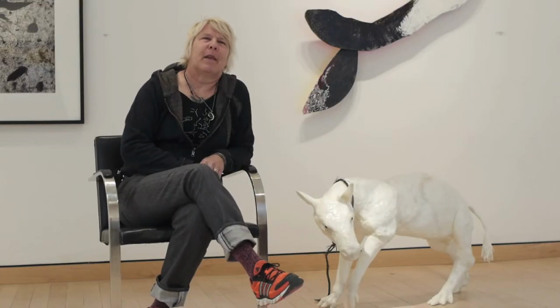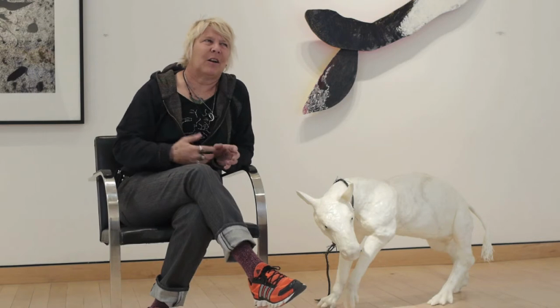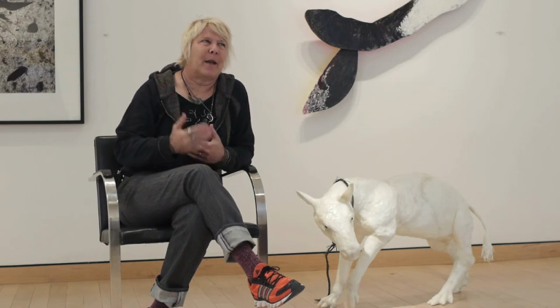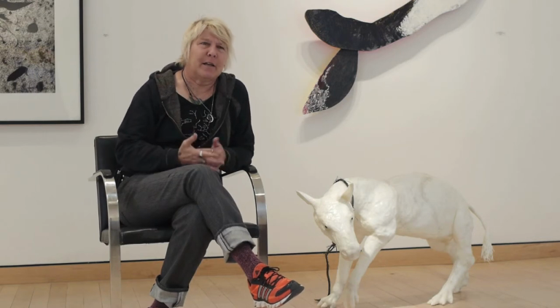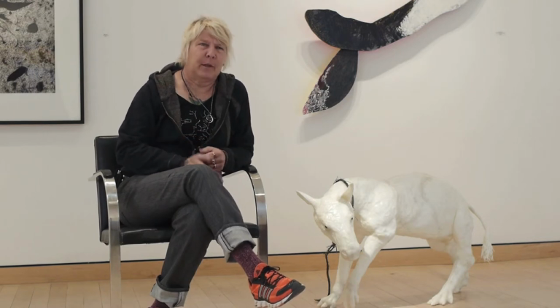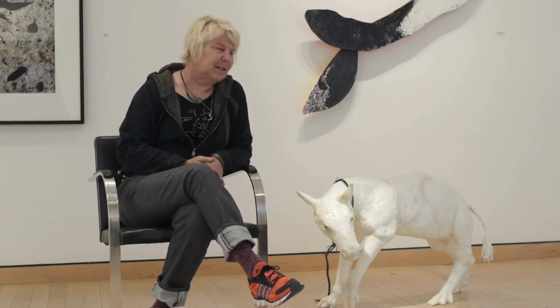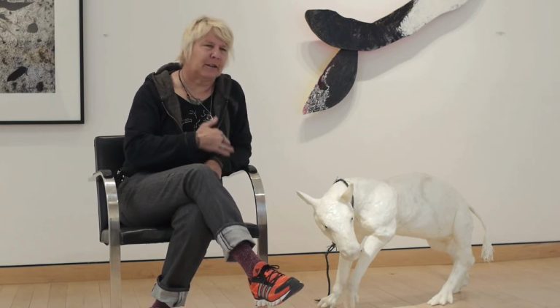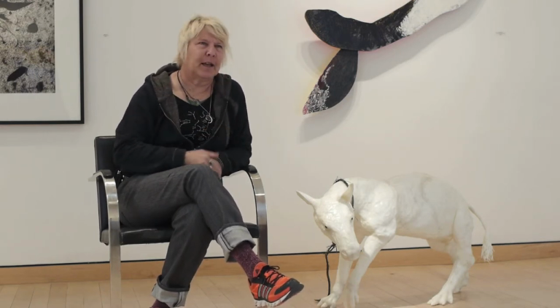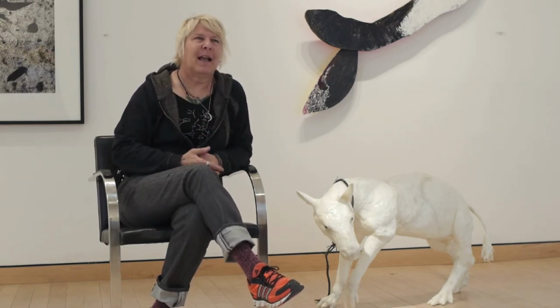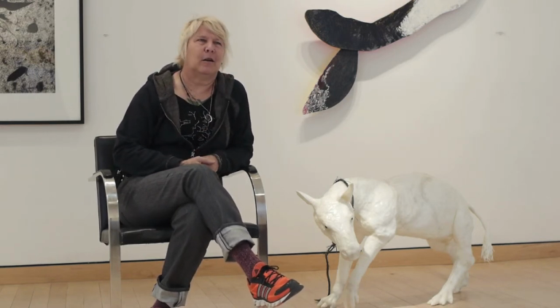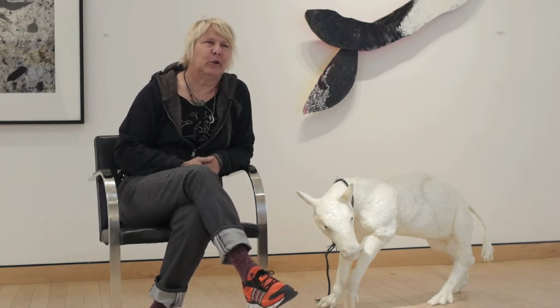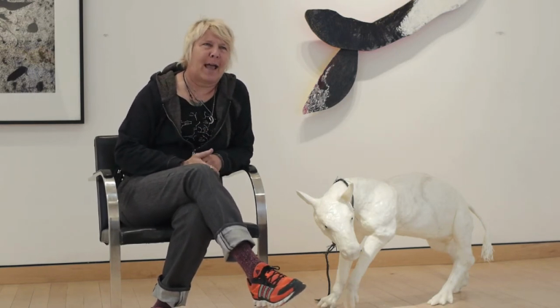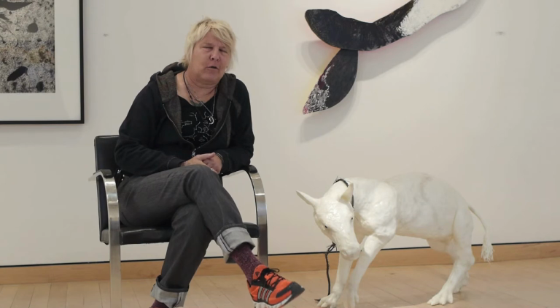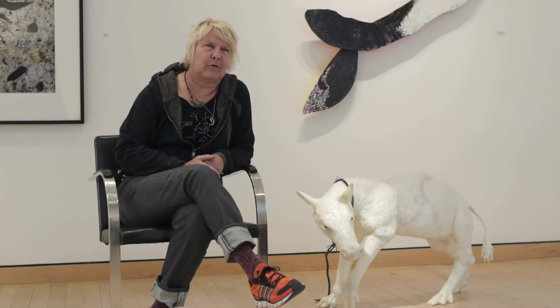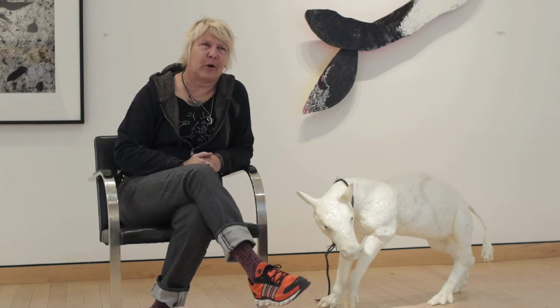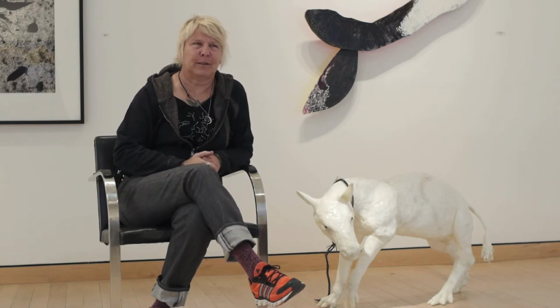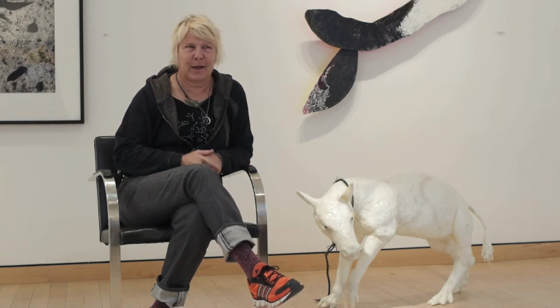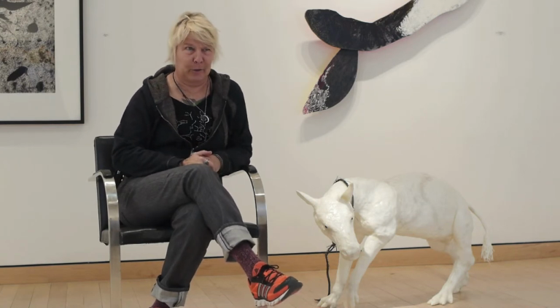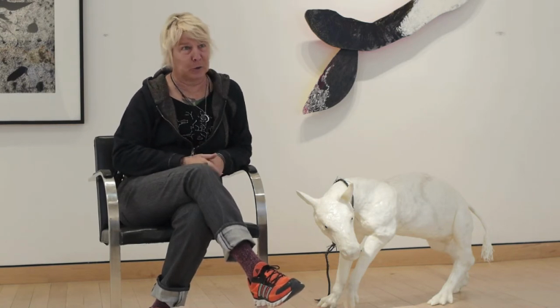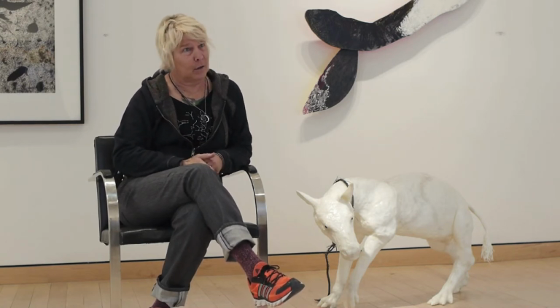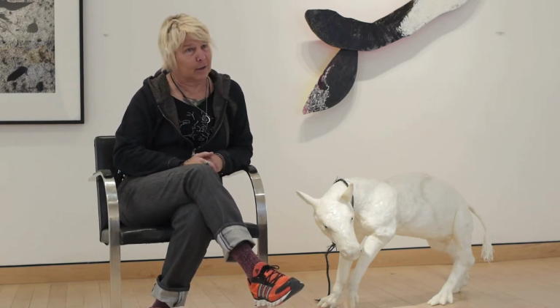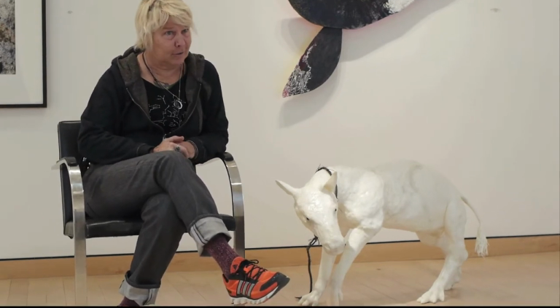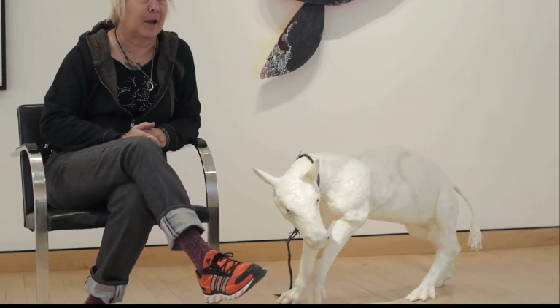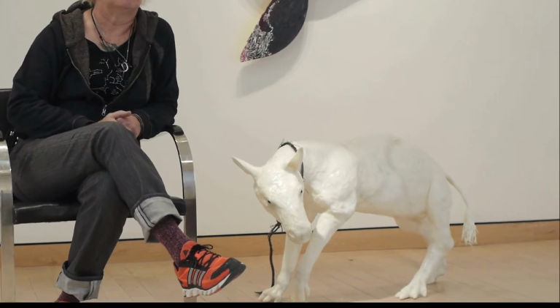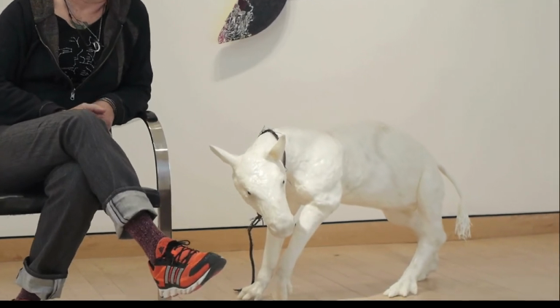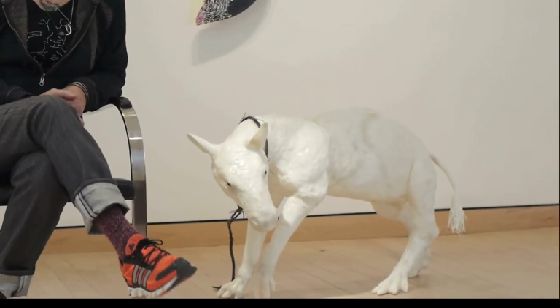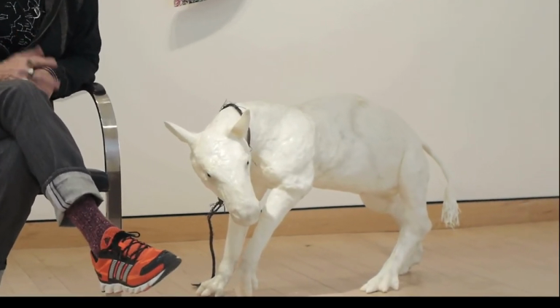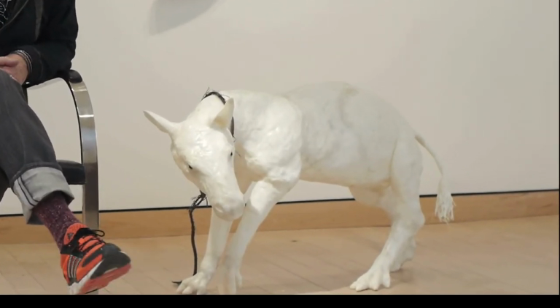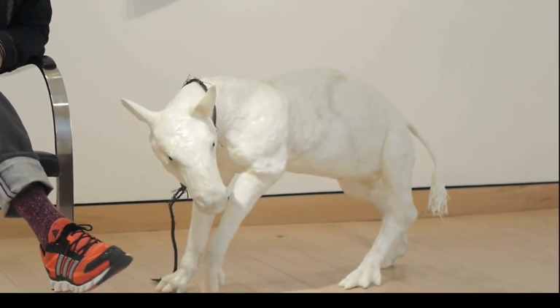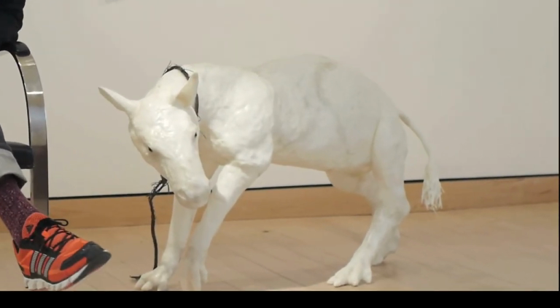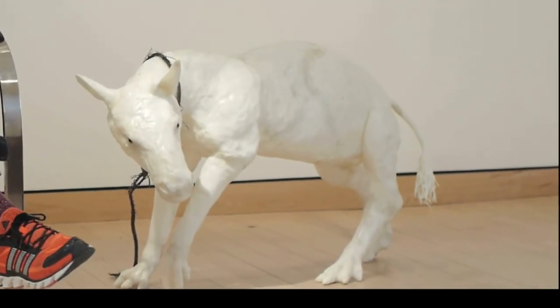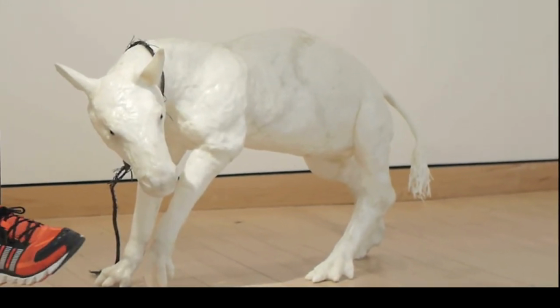I started out making an Eohippus, but this guy got too big and a little too aggro for an Eohippus, because my Eohippus was much more docile. So that's what this piece is about.